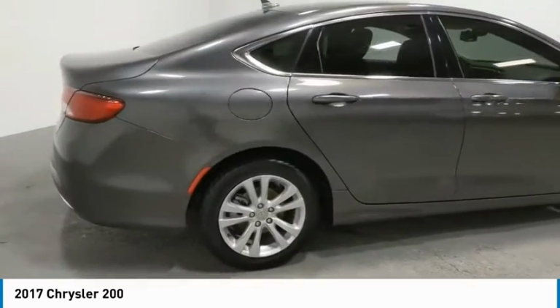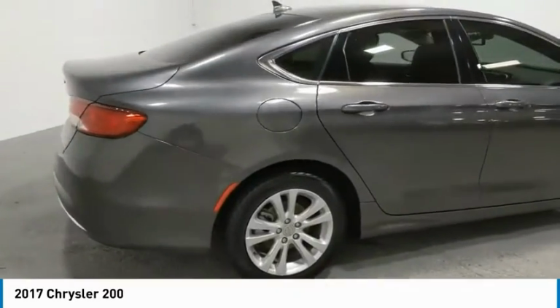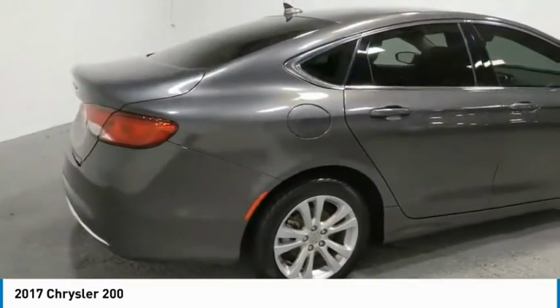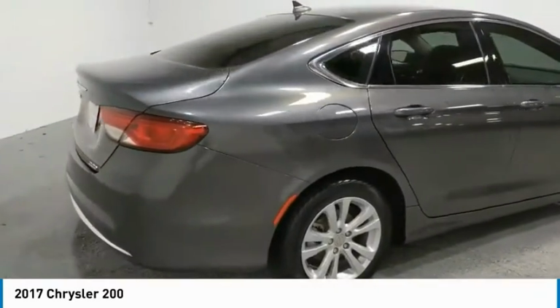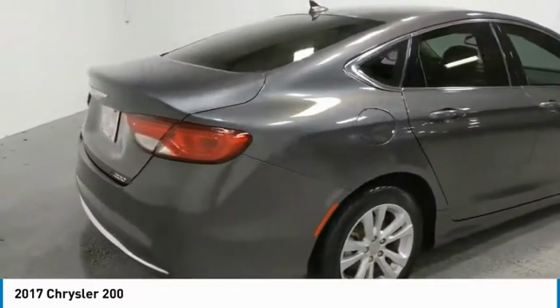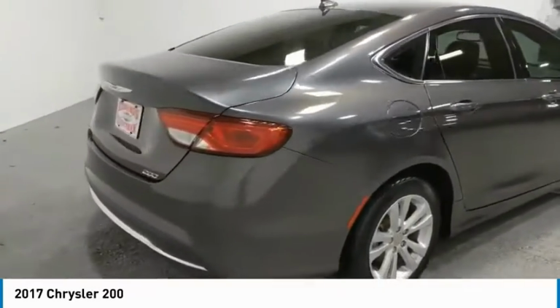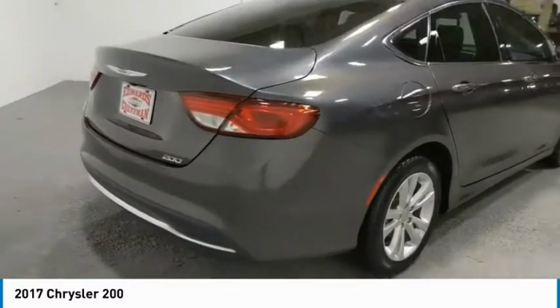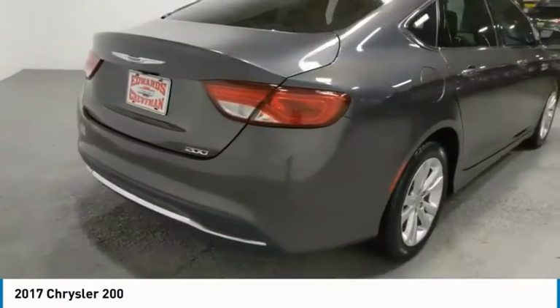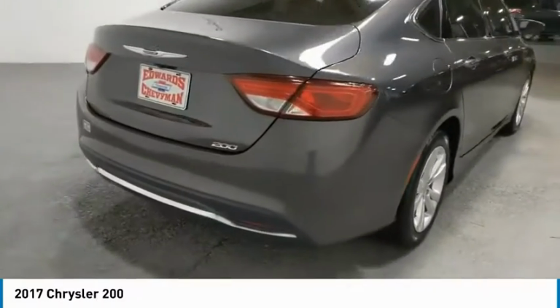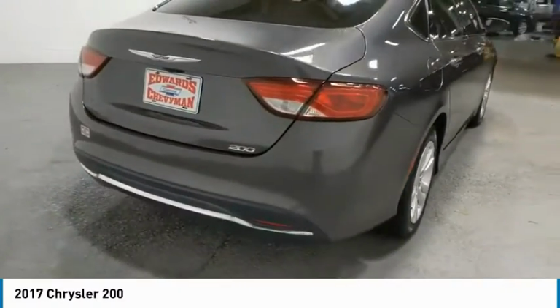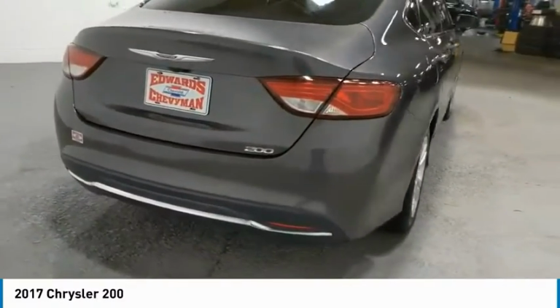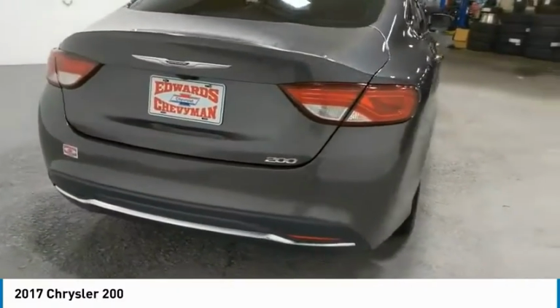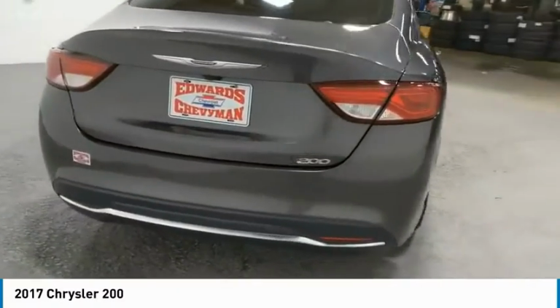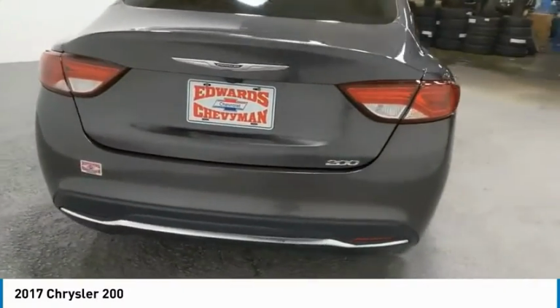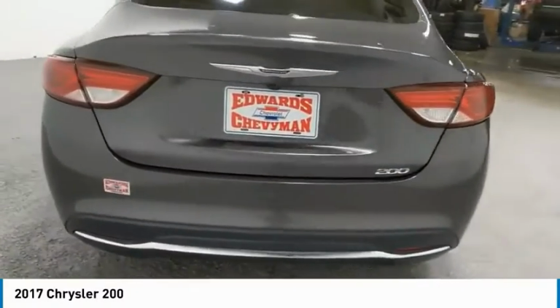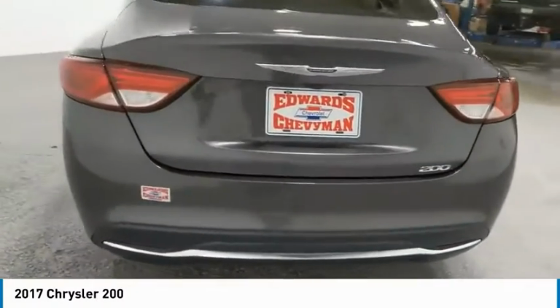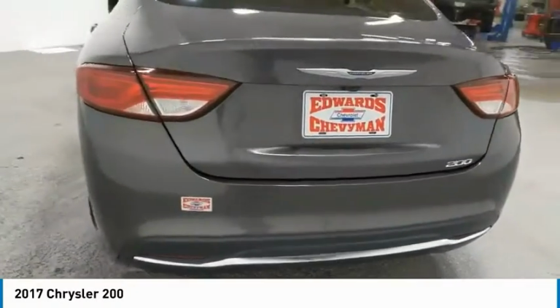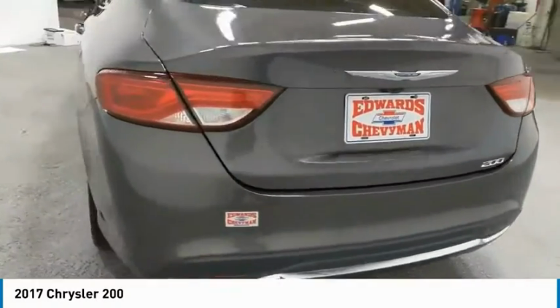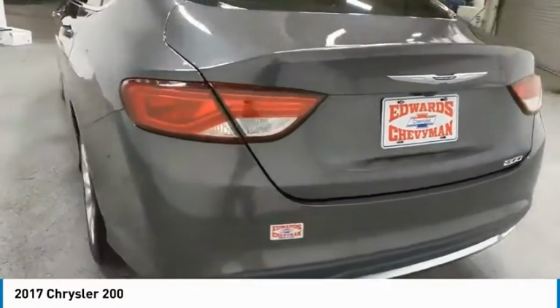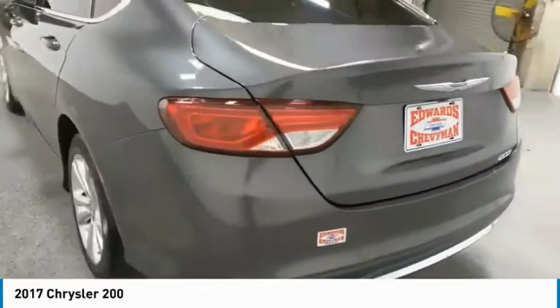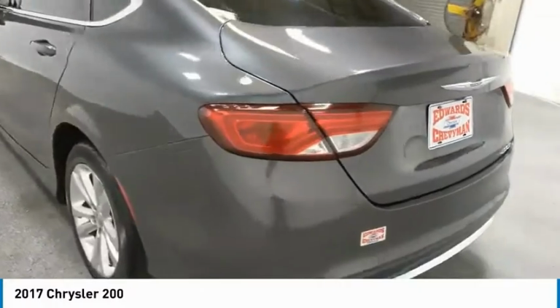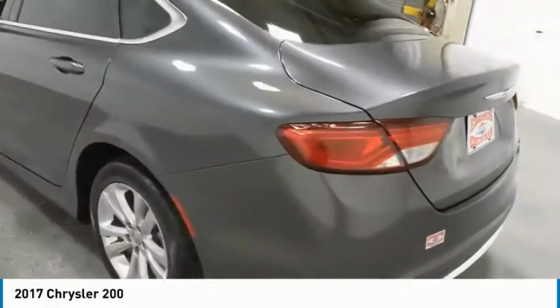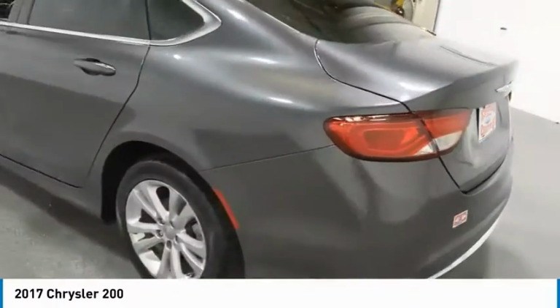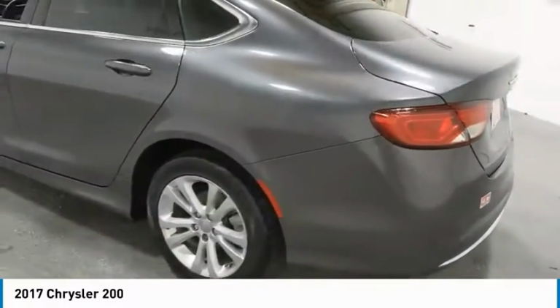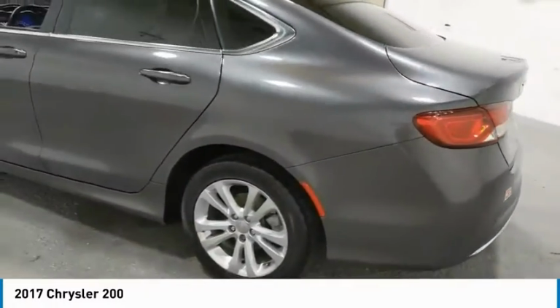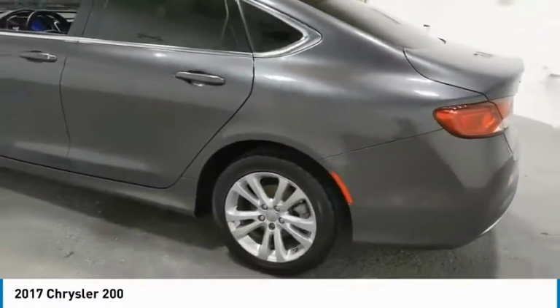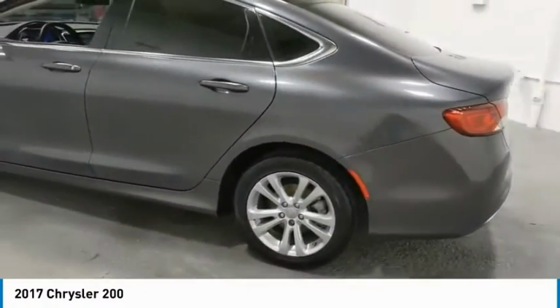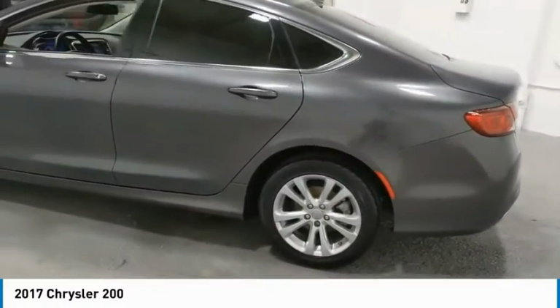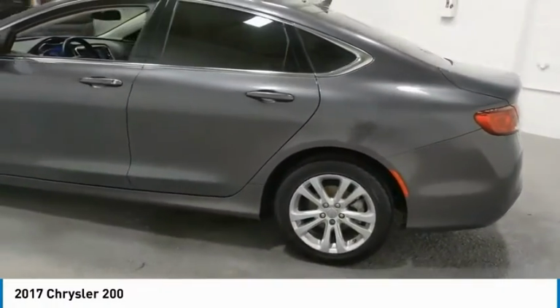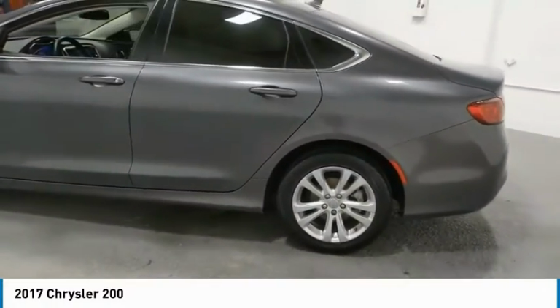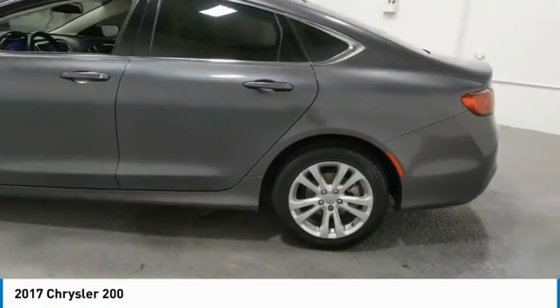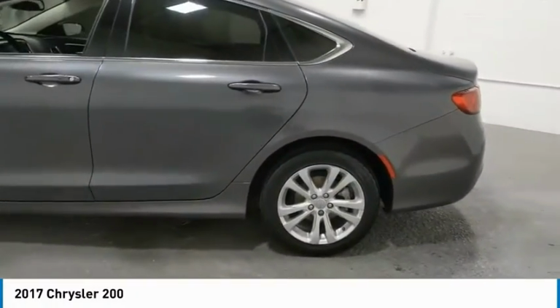This 200 model for Chrysler takes an aggressive step into a competitive market. Here are some of this vehicle's great options: aluminum wheels, traction control, remote keyless entry, and FWD.